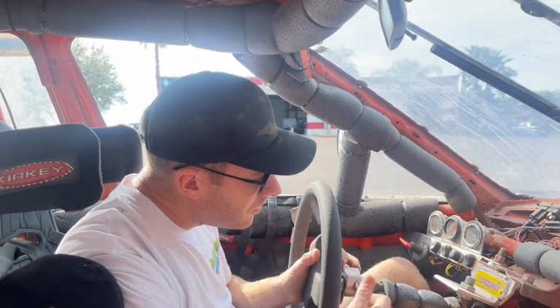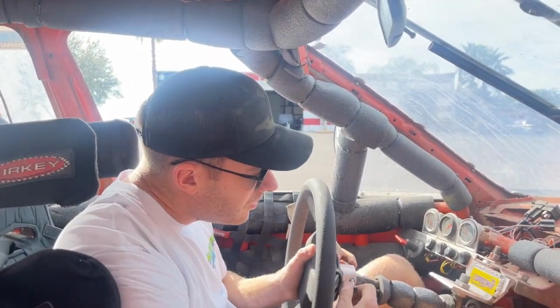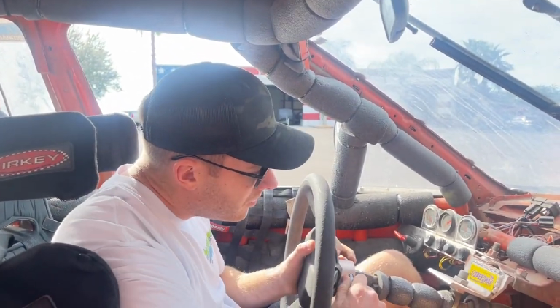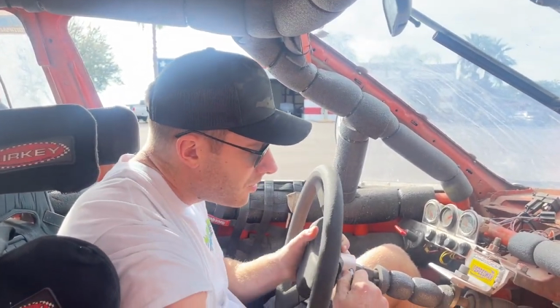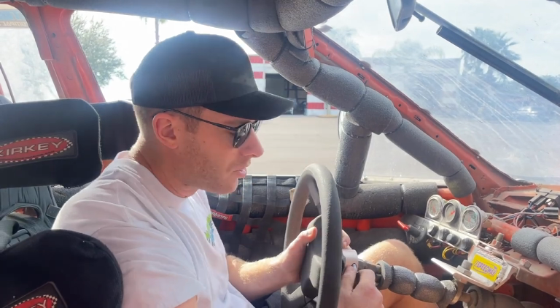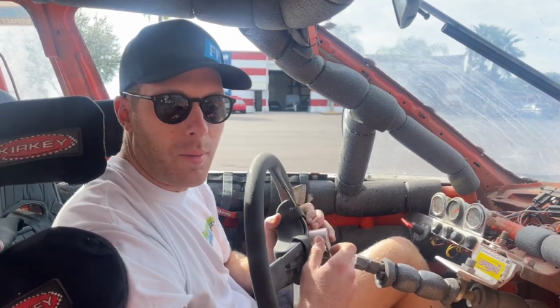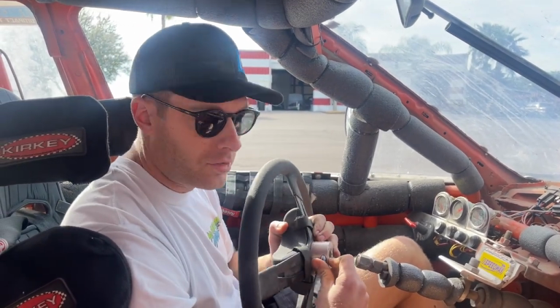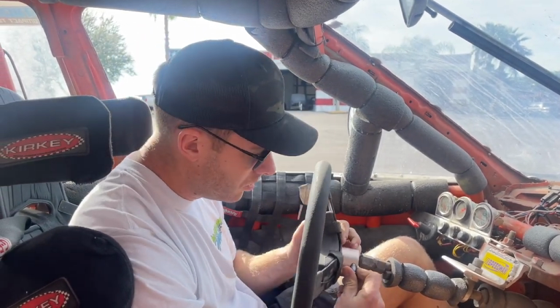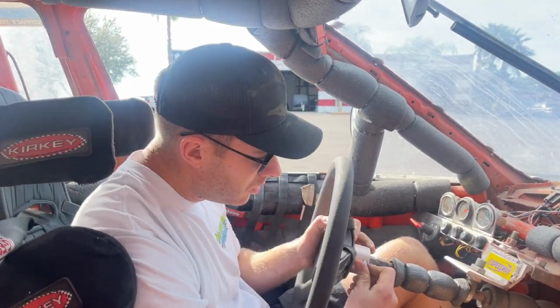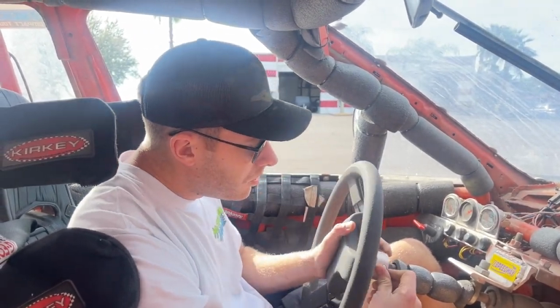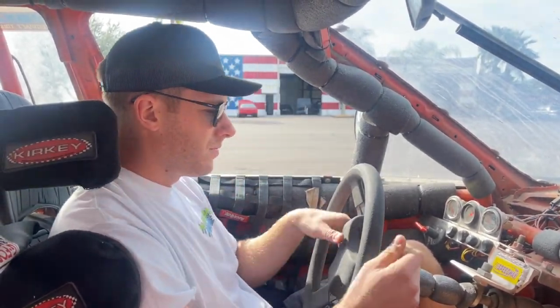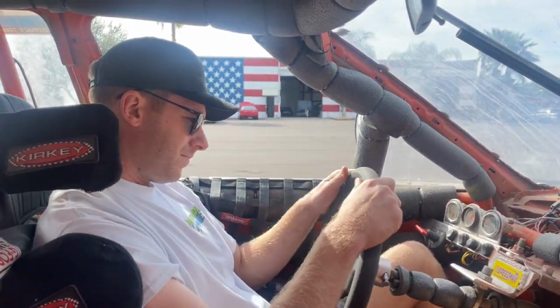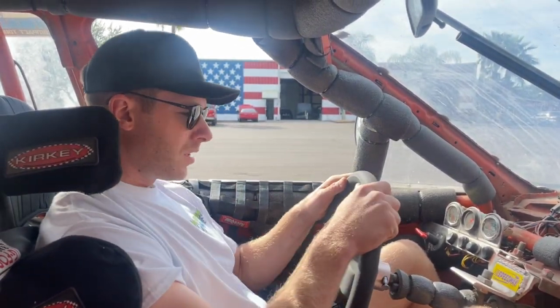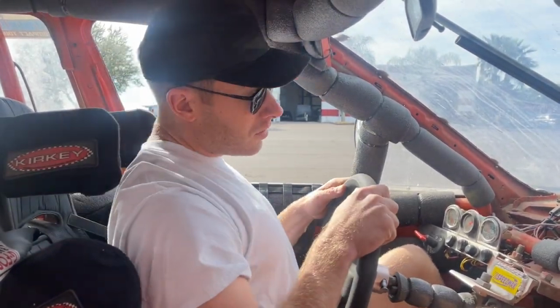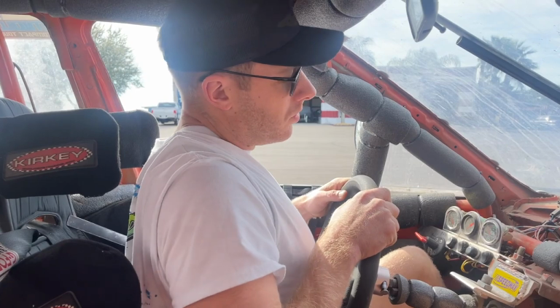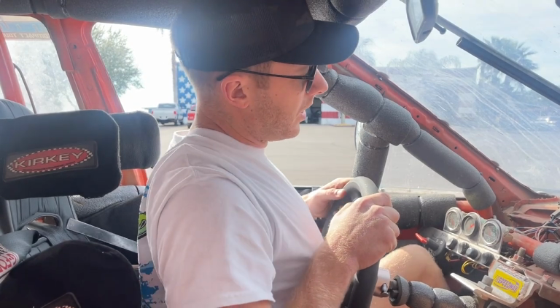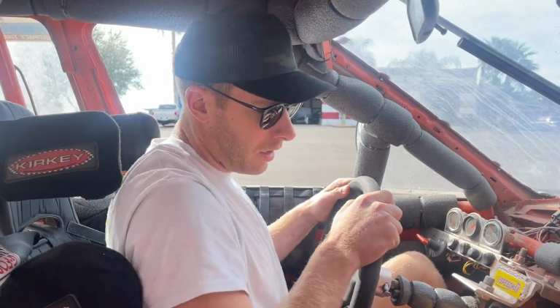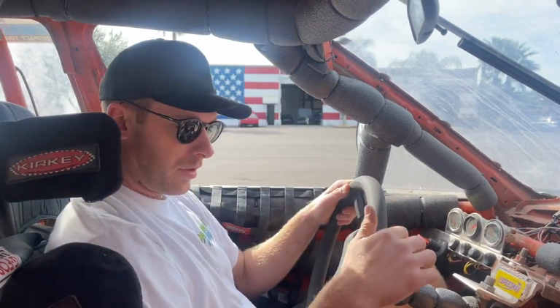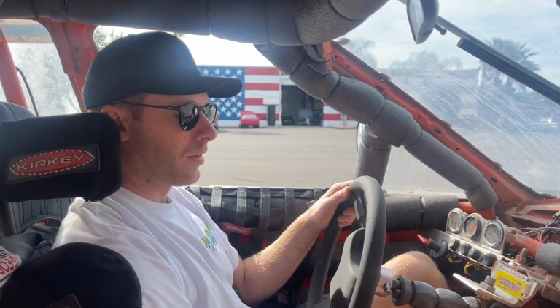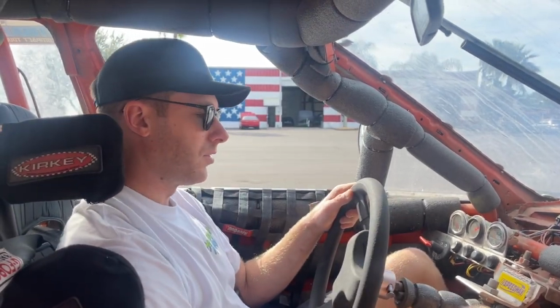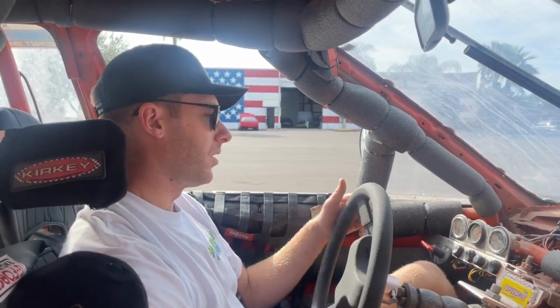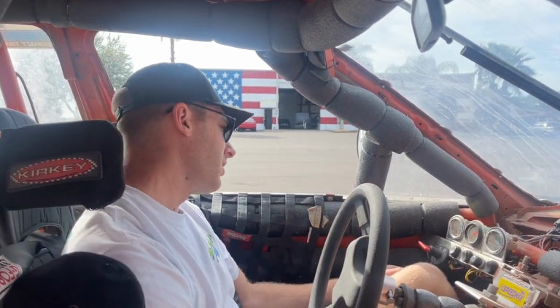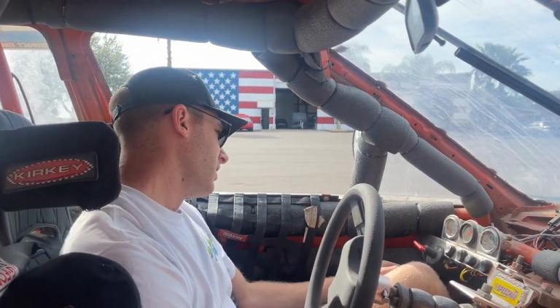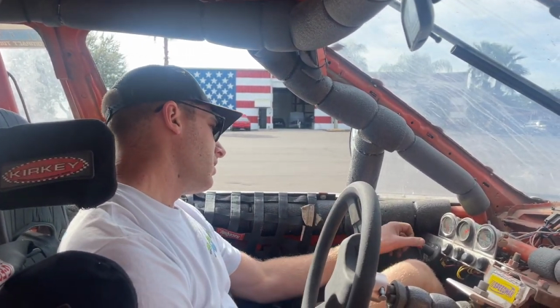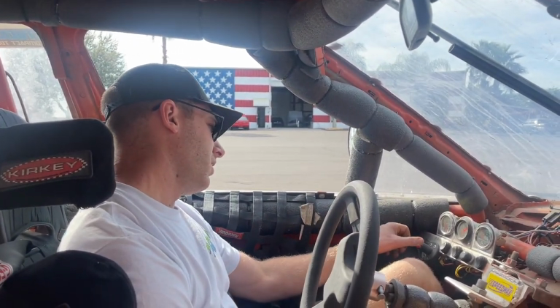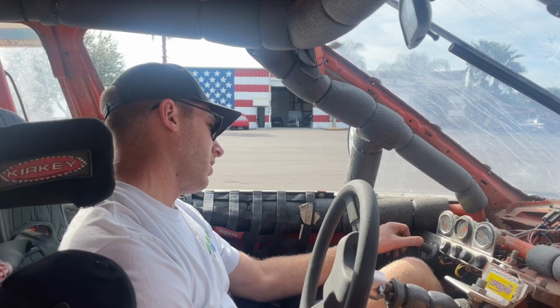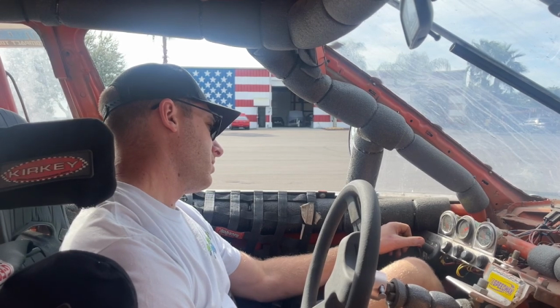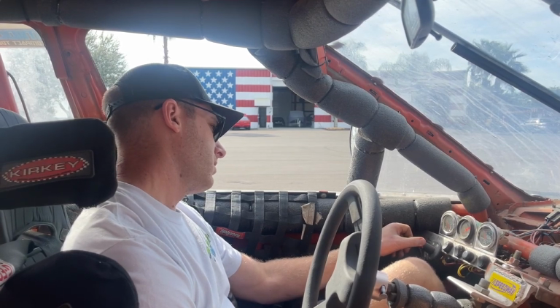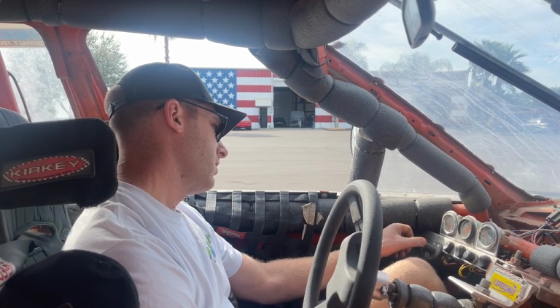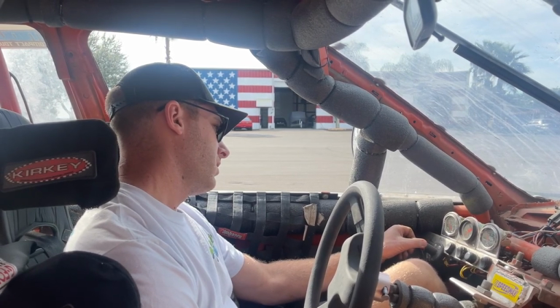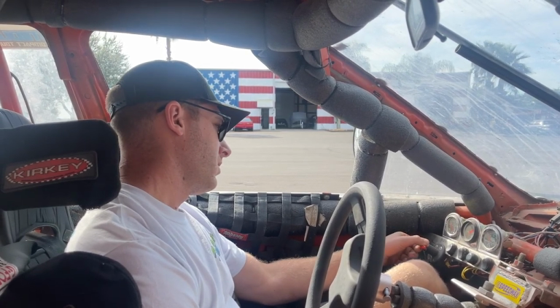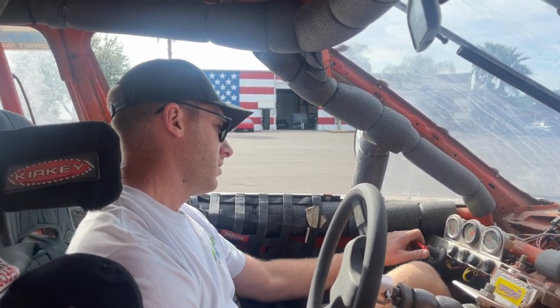I don't know how much shifting you'll be doing - not much. You're really just going to put it in second and send it. I've got to figure out the gearing in this thing. Definitely get it out there for a couple of starts - there's only one way to find out.